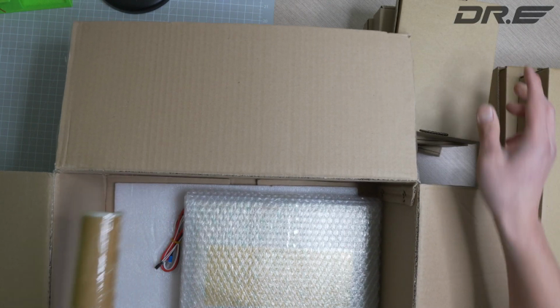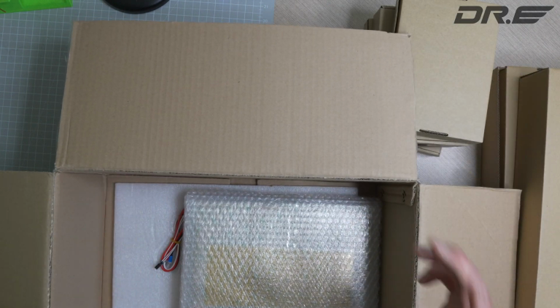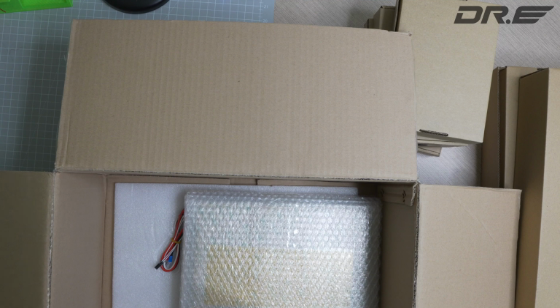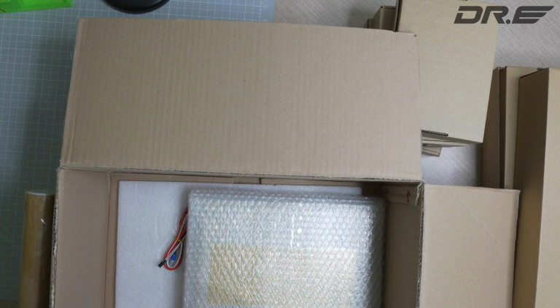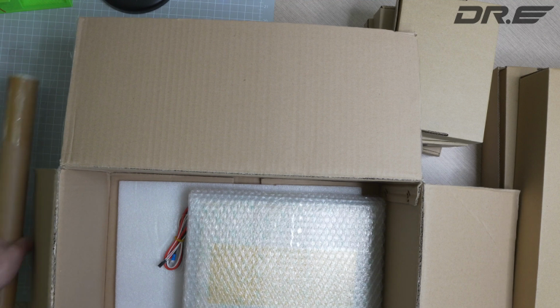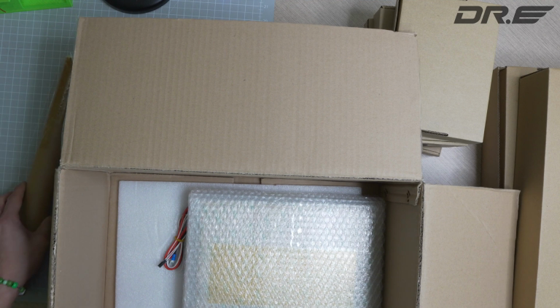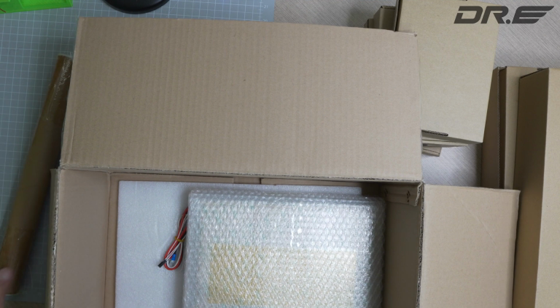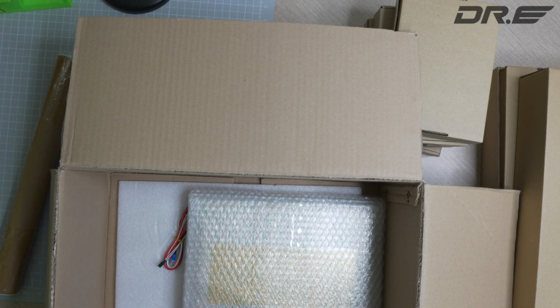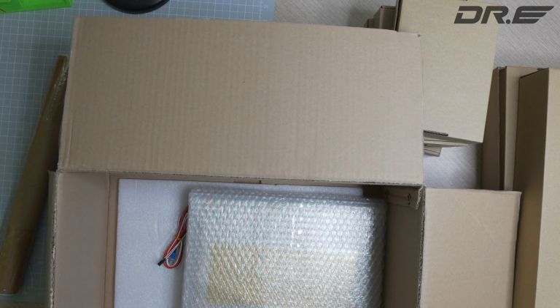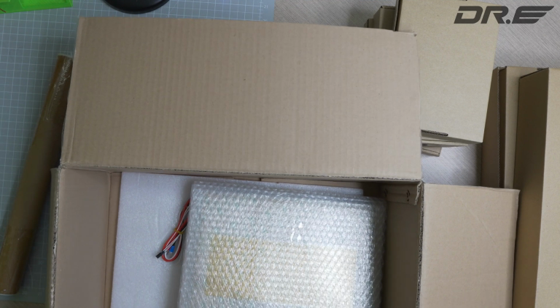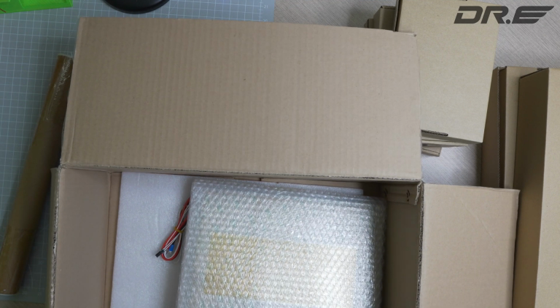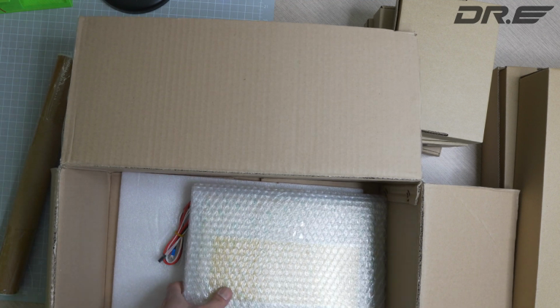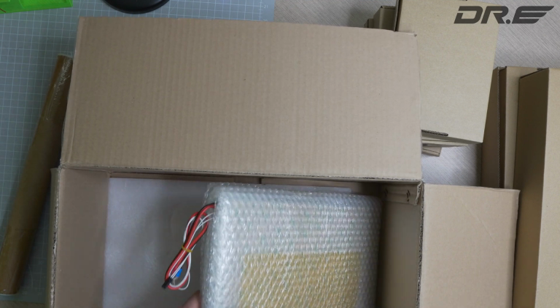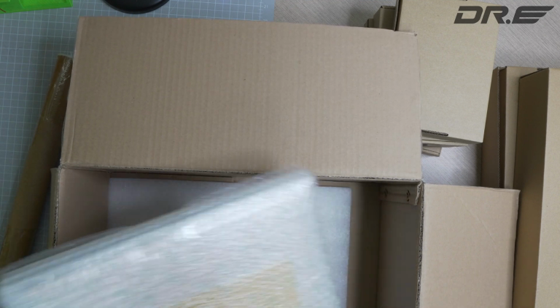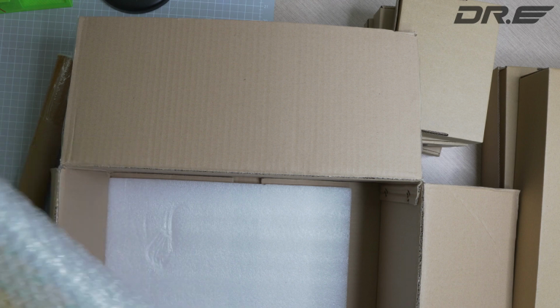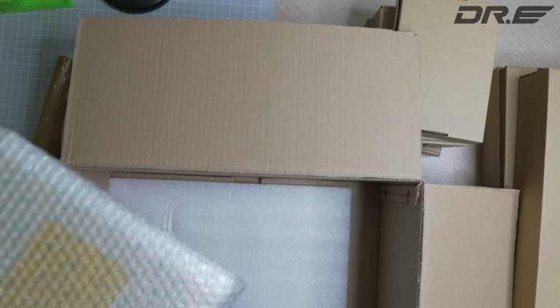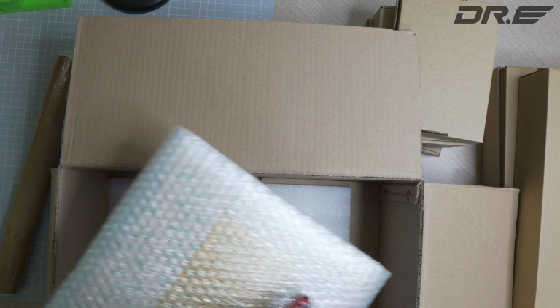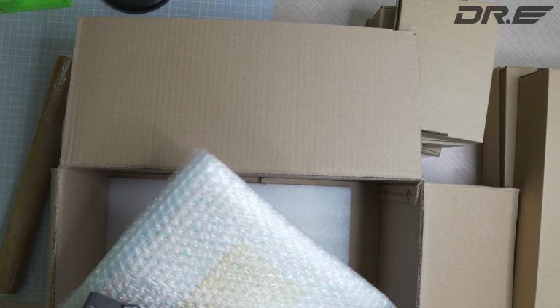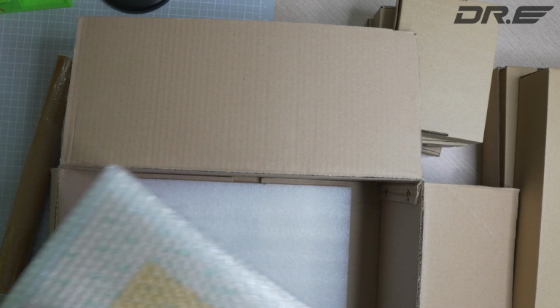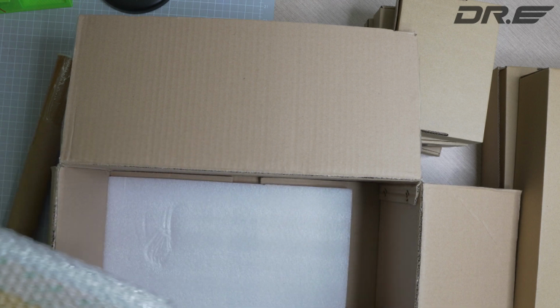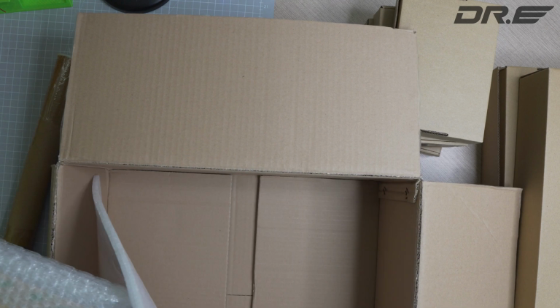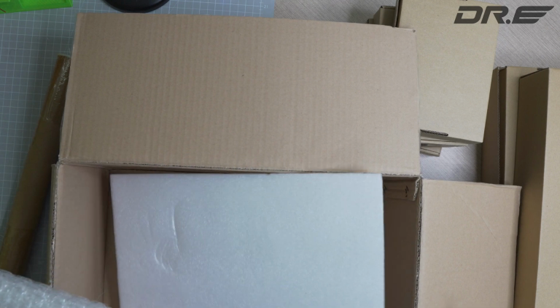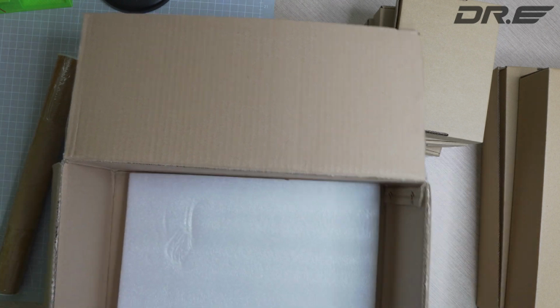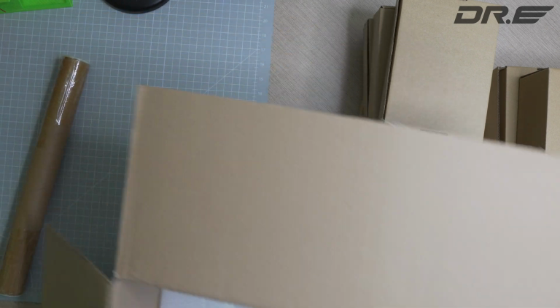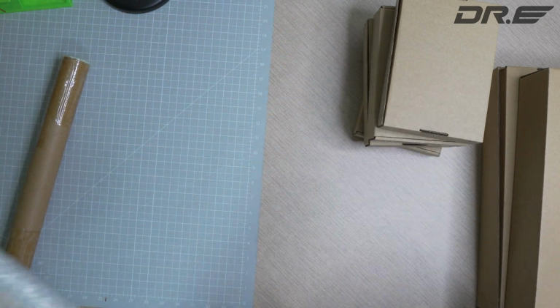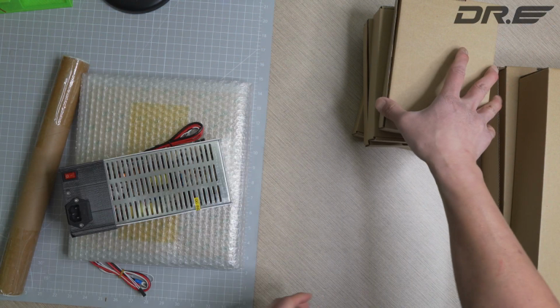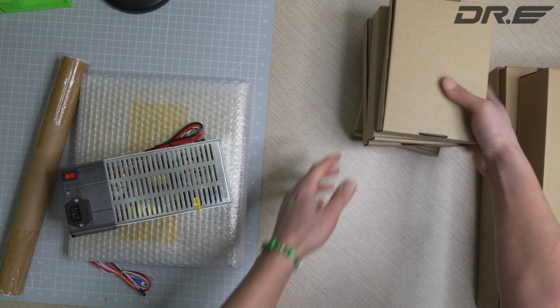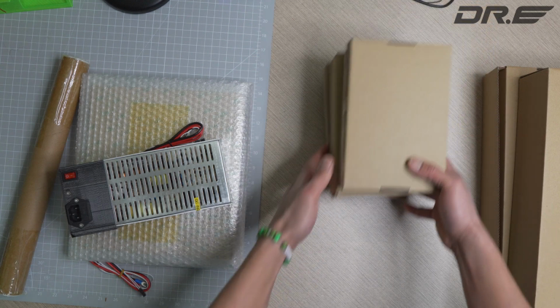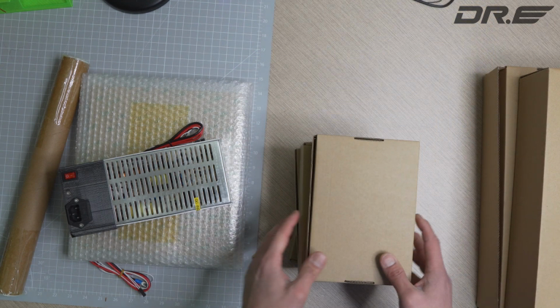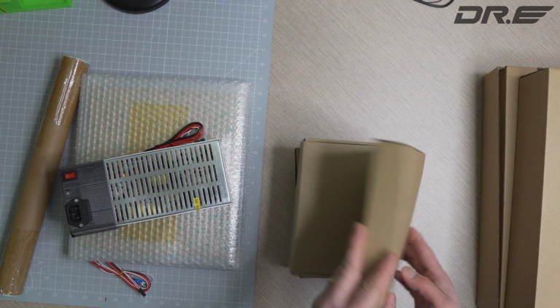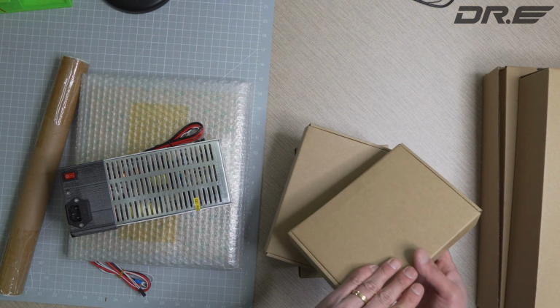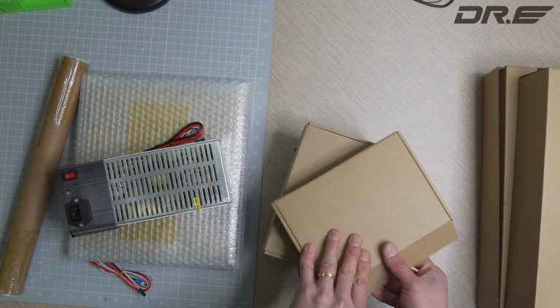It comes with everything except for the actual 3D printed parts, which you need to 3D print yourself or you can get from another person. Let's go ahead and check out what's inside.